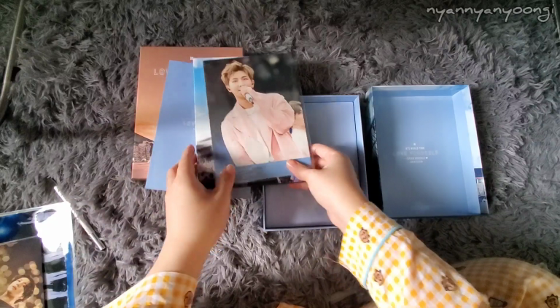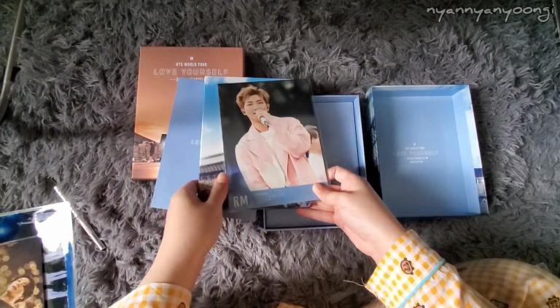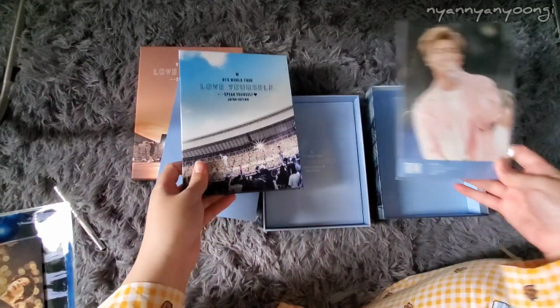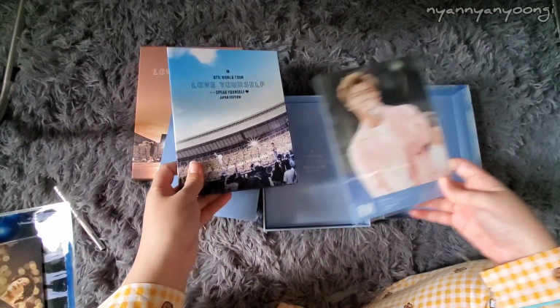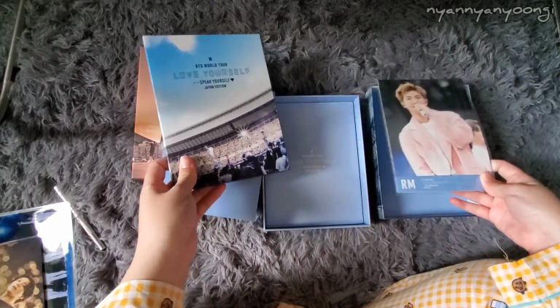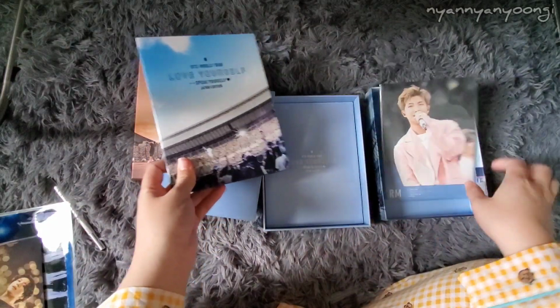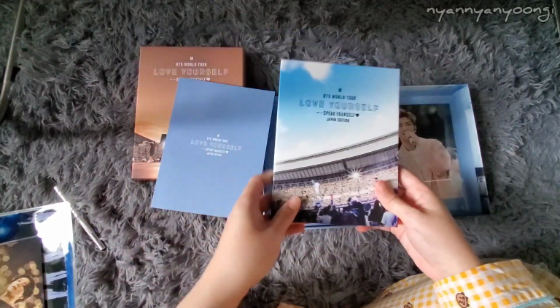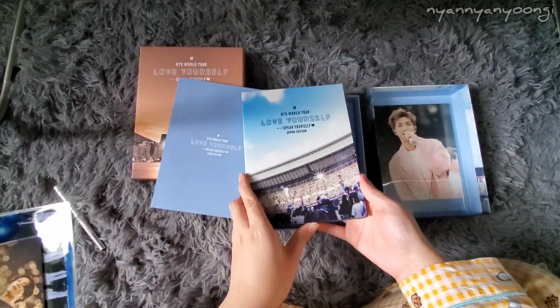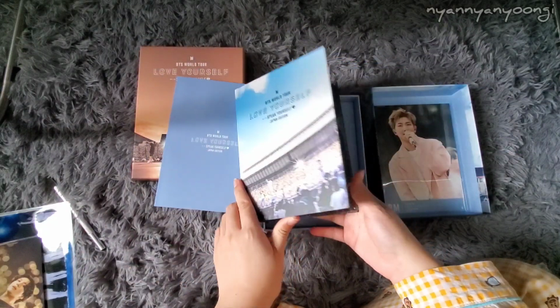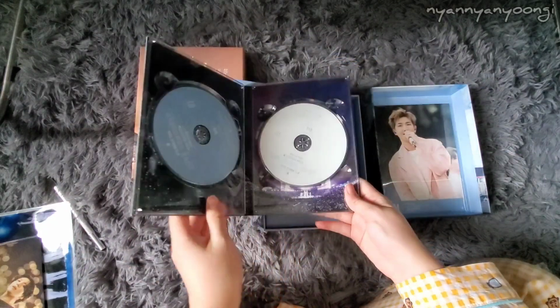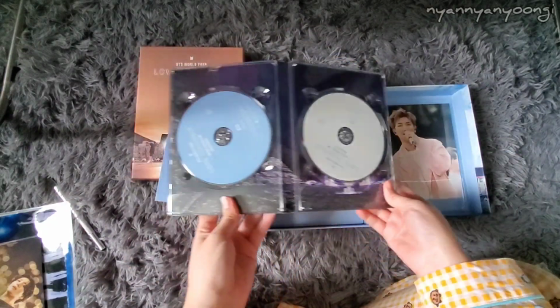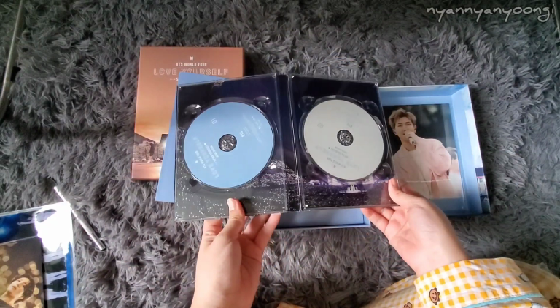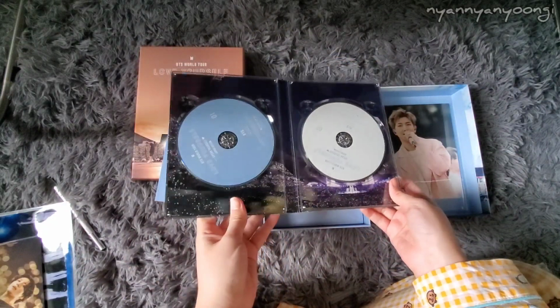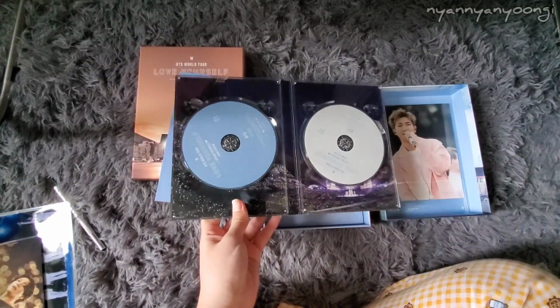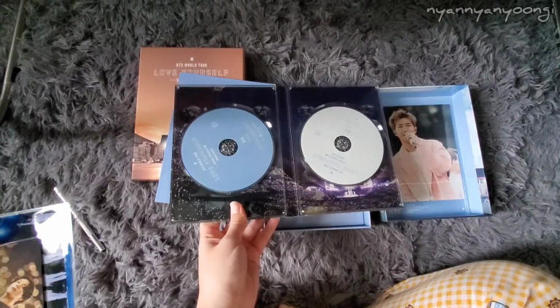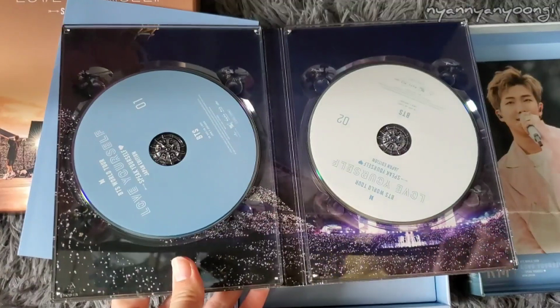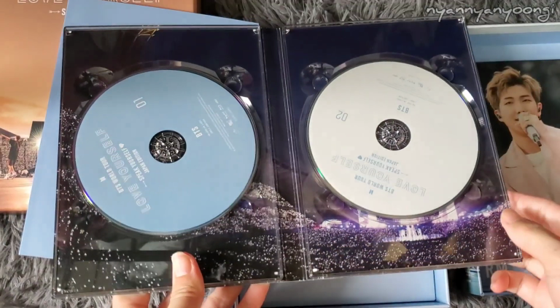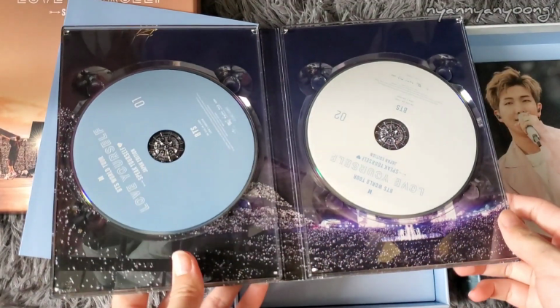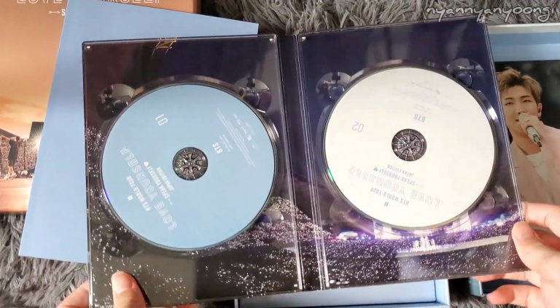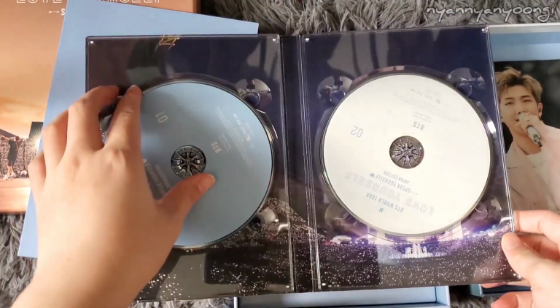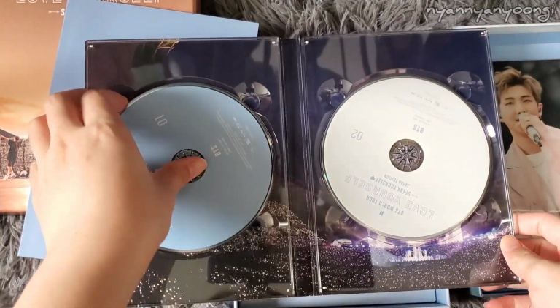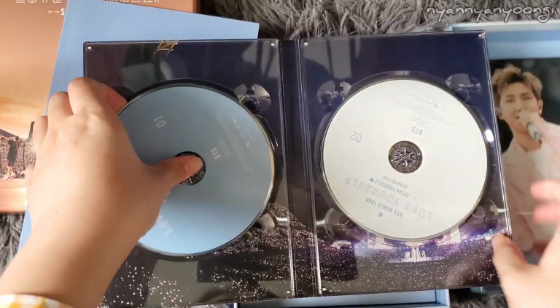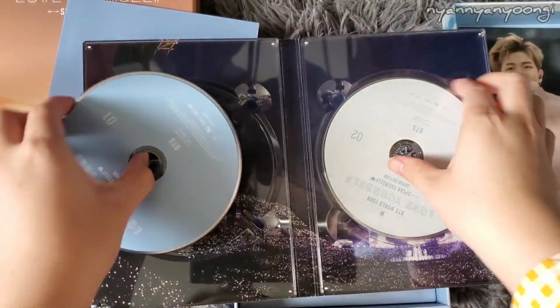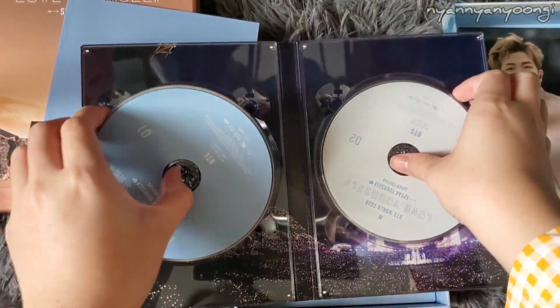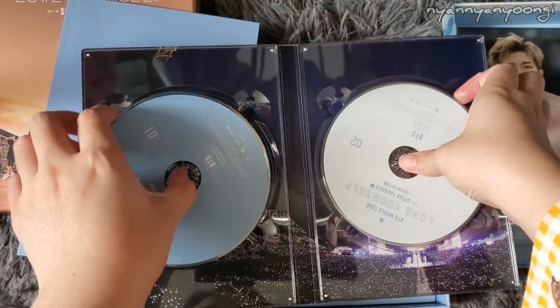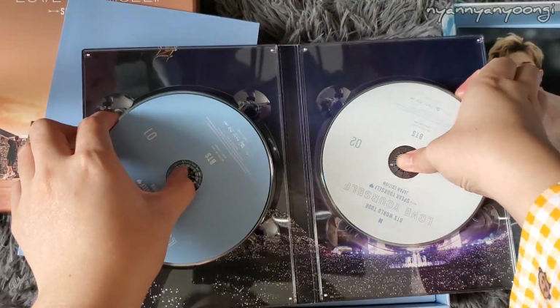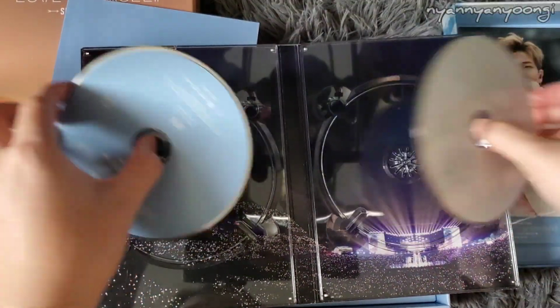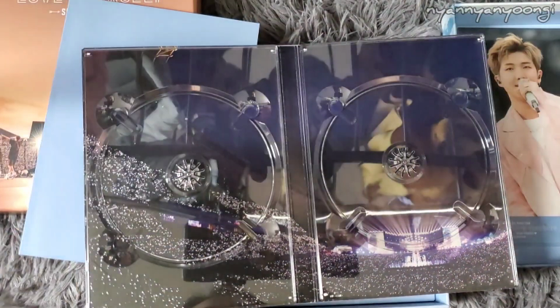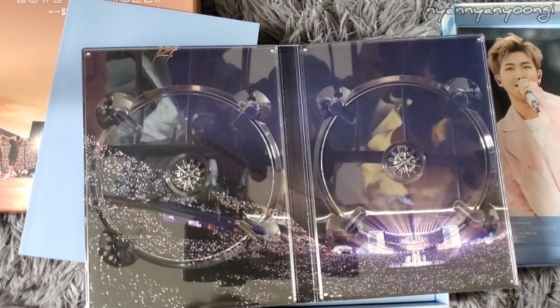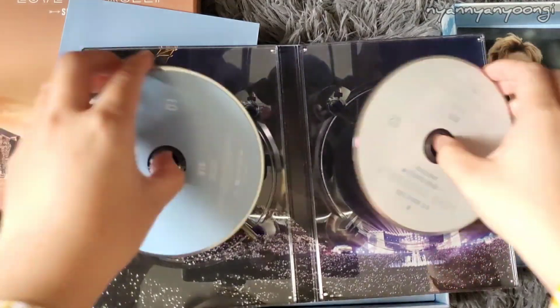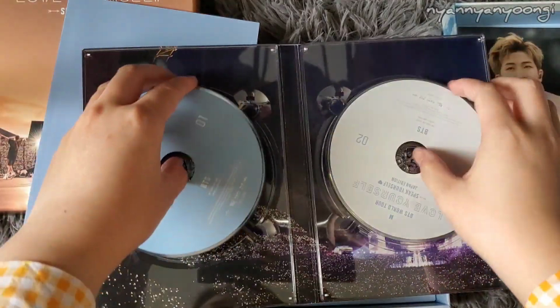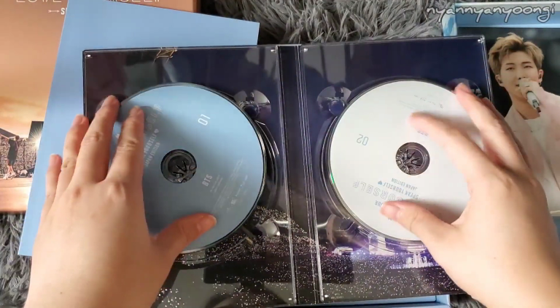Let's do the photobook — or the photocards last. This is the Blu-ray DigiPack. Here — it's blue and white instead of the peach and white from the DVD.